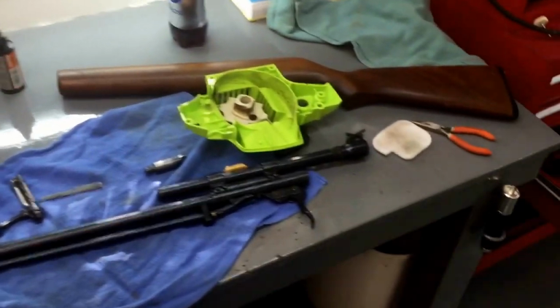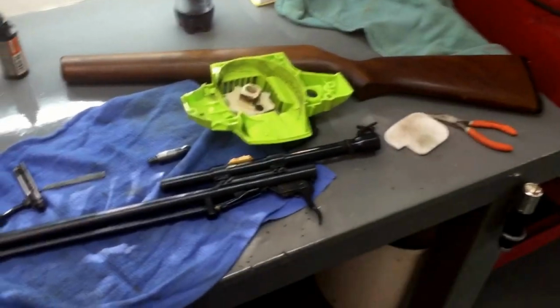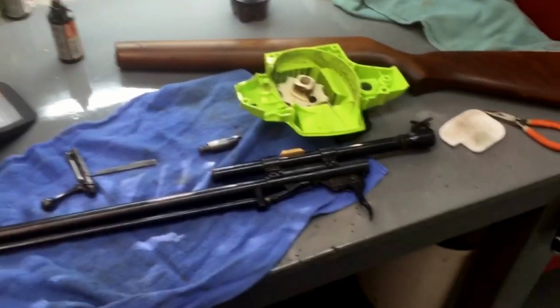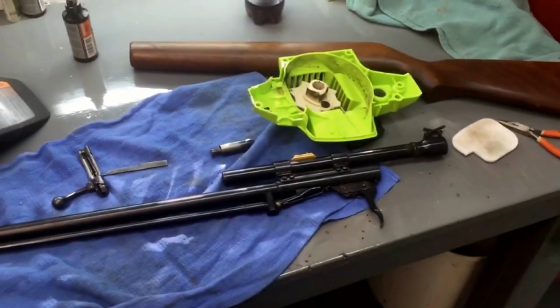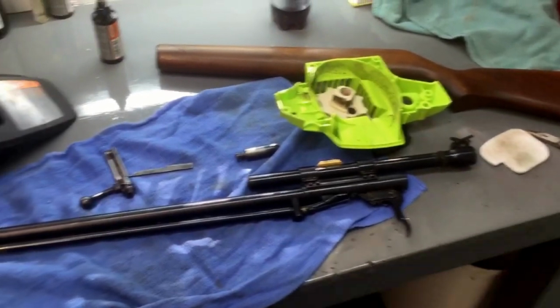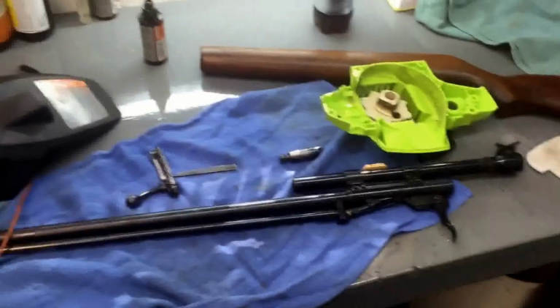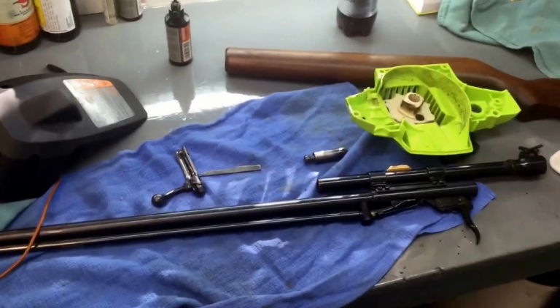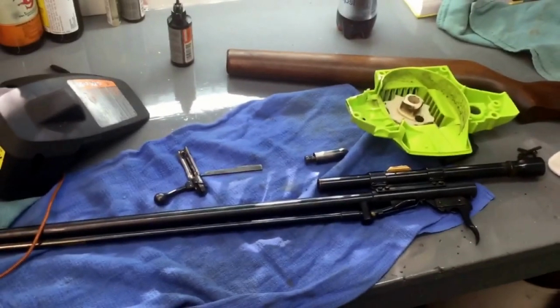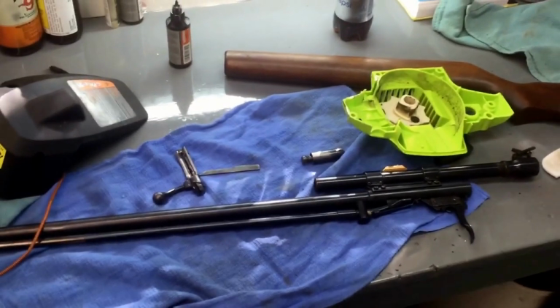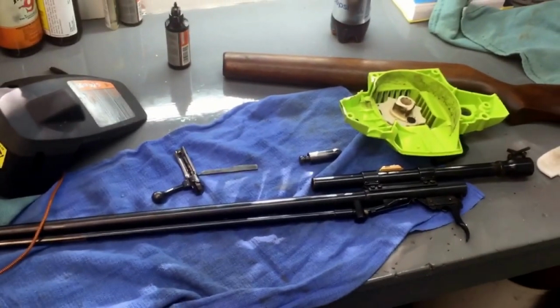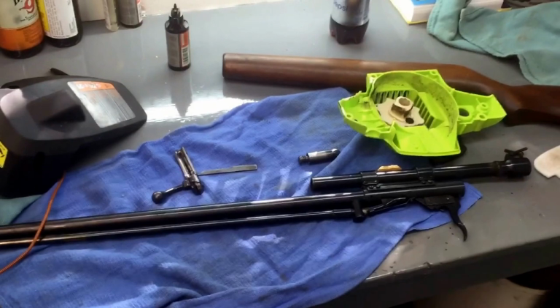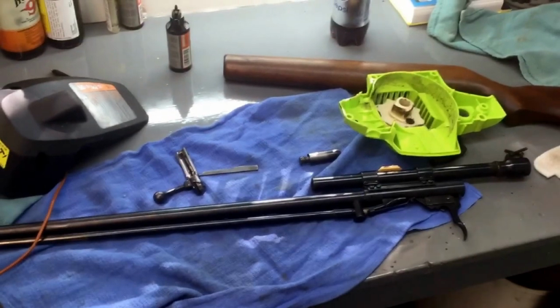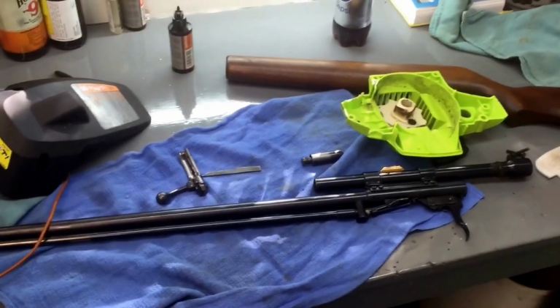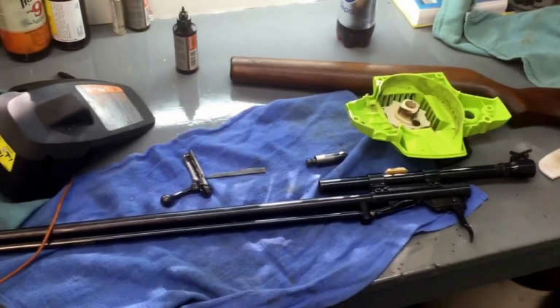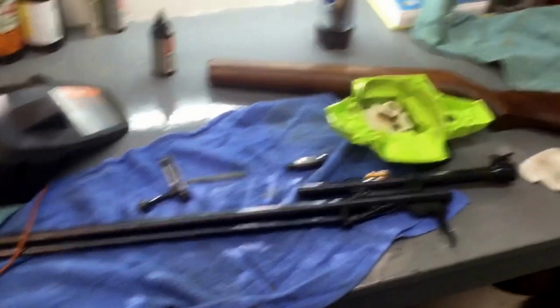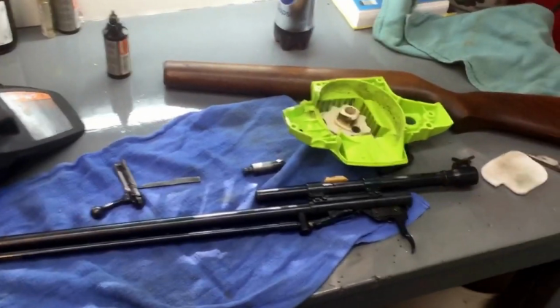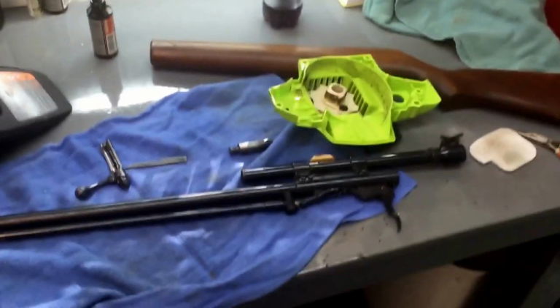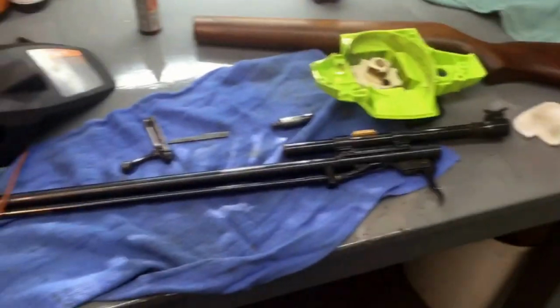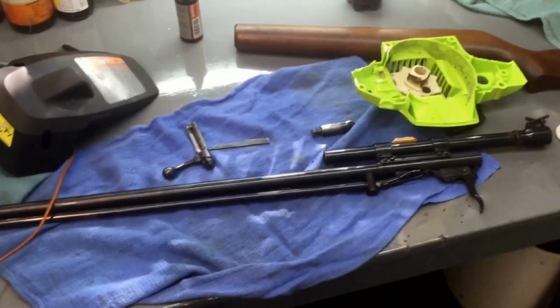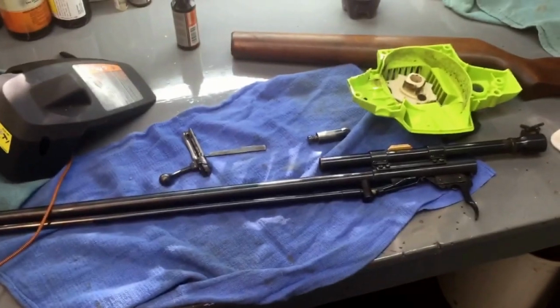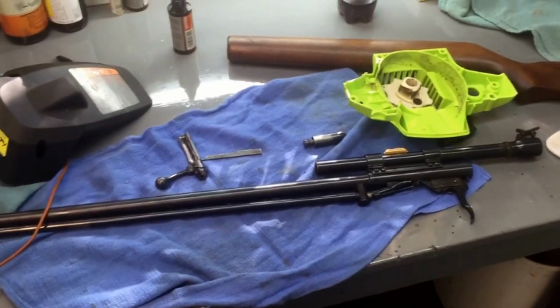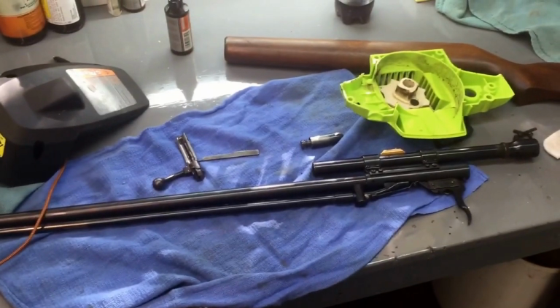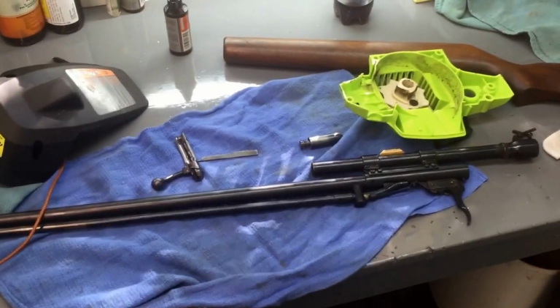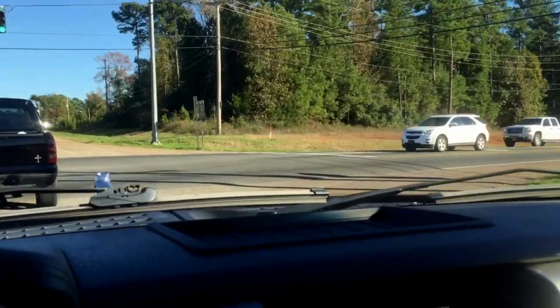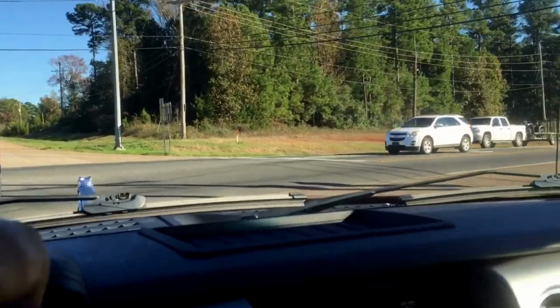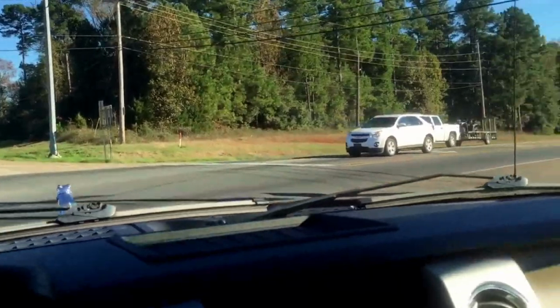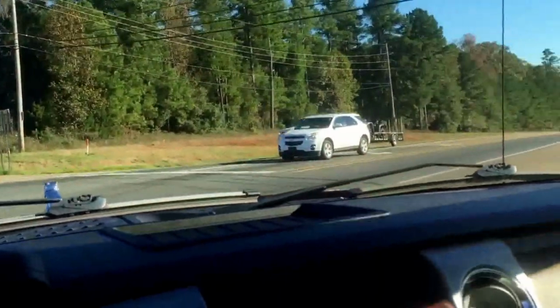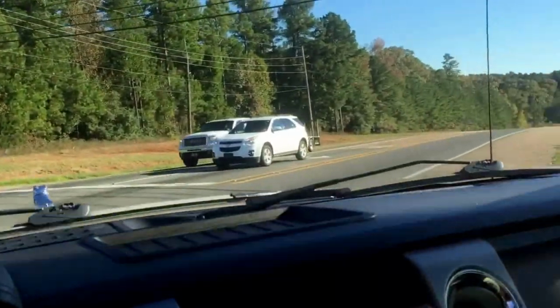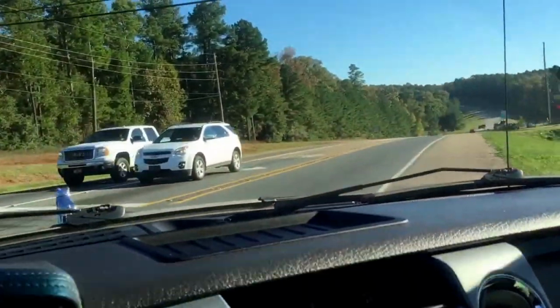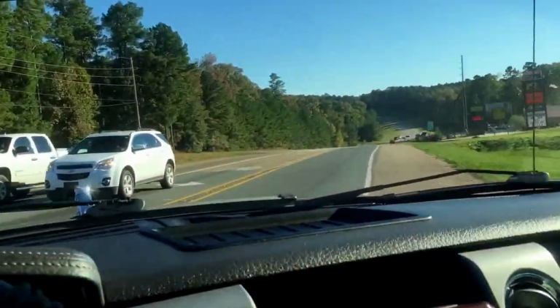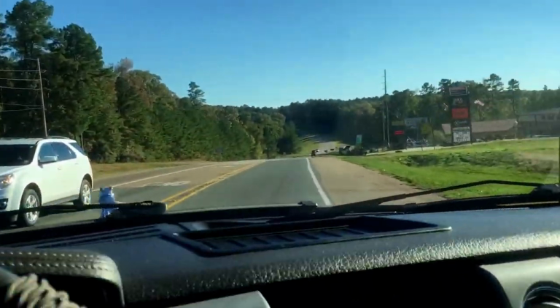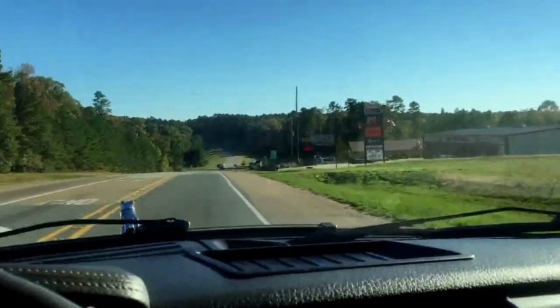I'll put the chainsaw back together and we're done. And in the last little clip, I'll show you the new chainsaw I'm fixing to go get. All right, let's go get our new chainsaw.